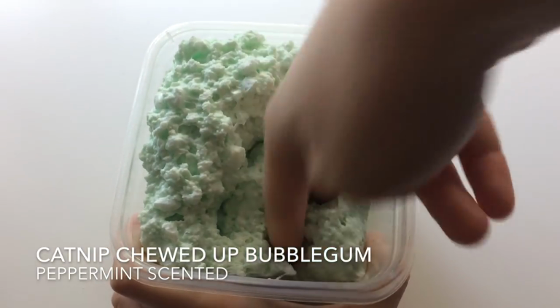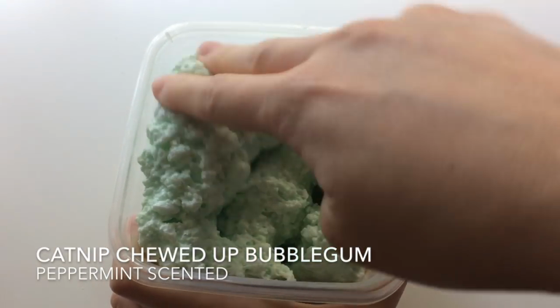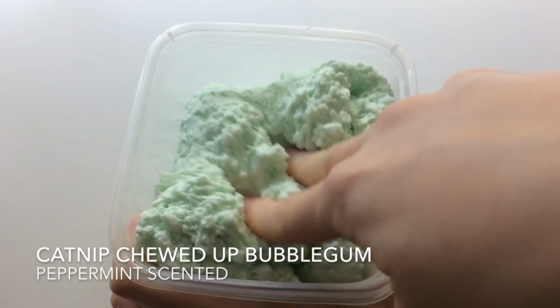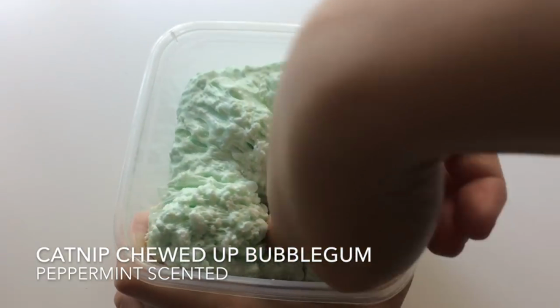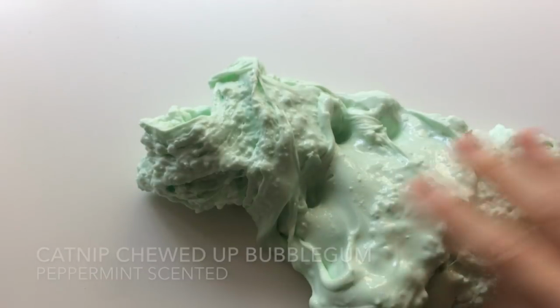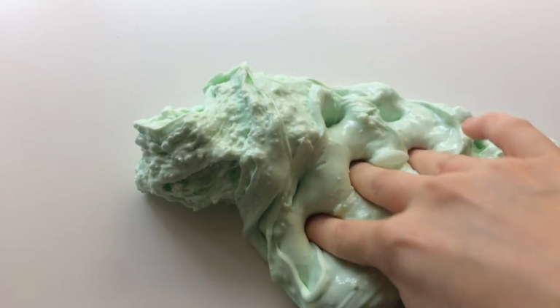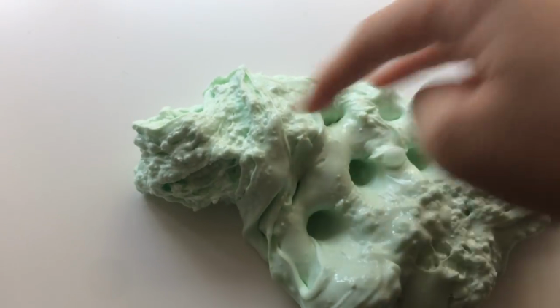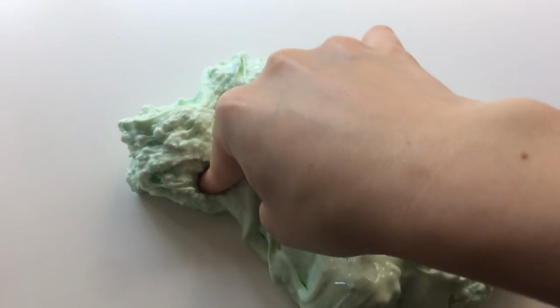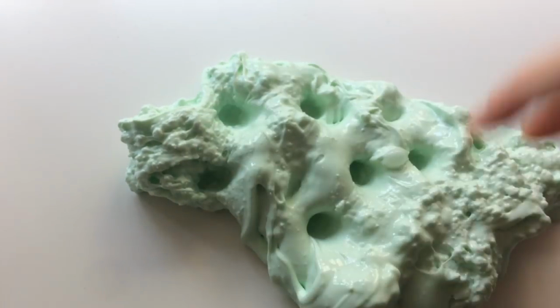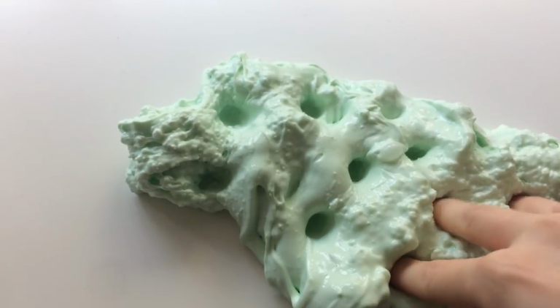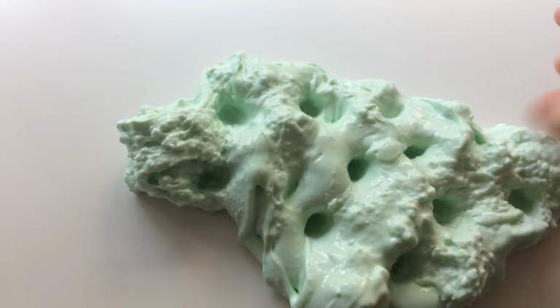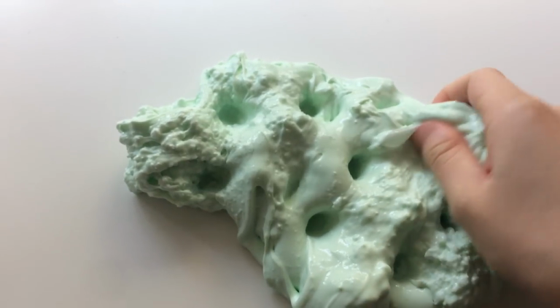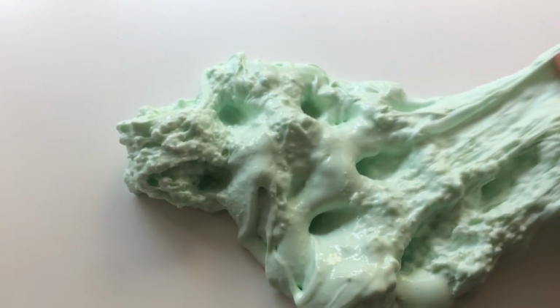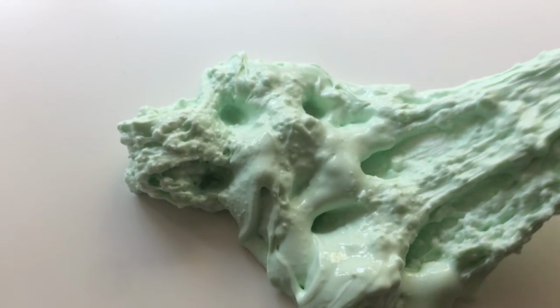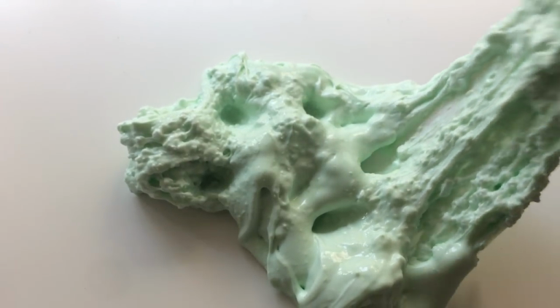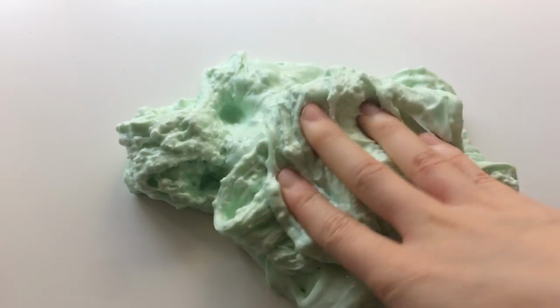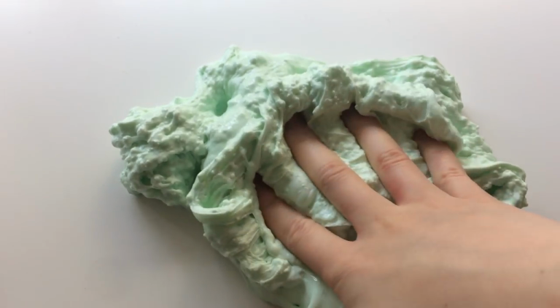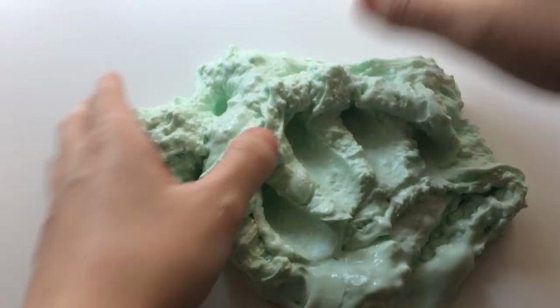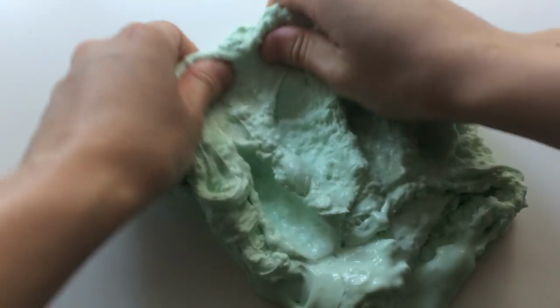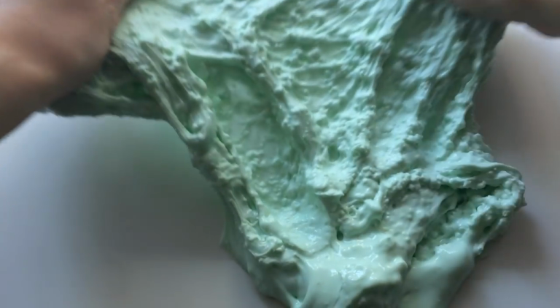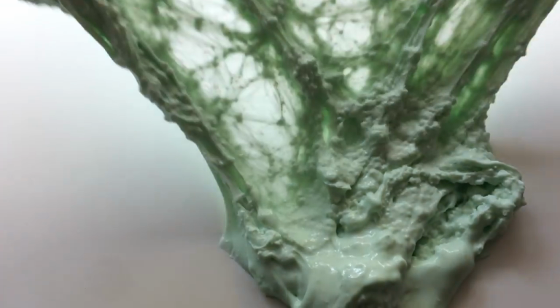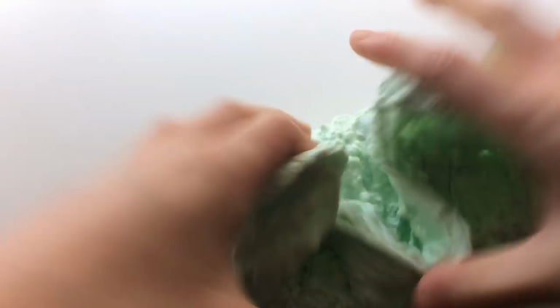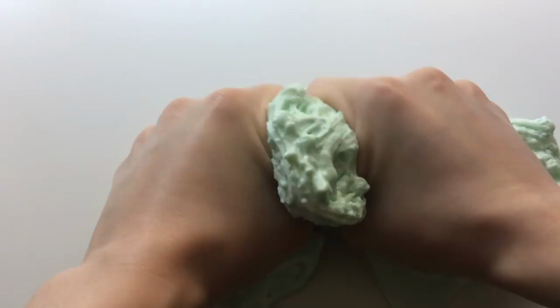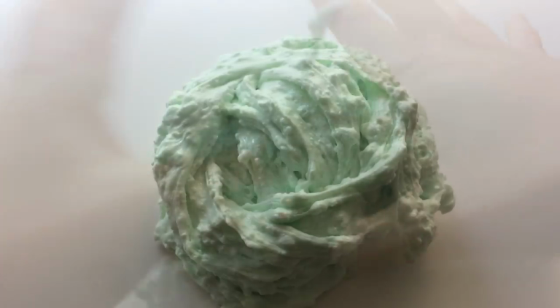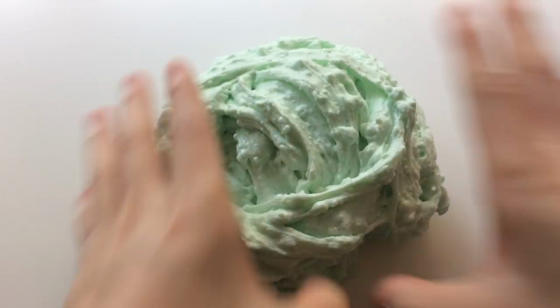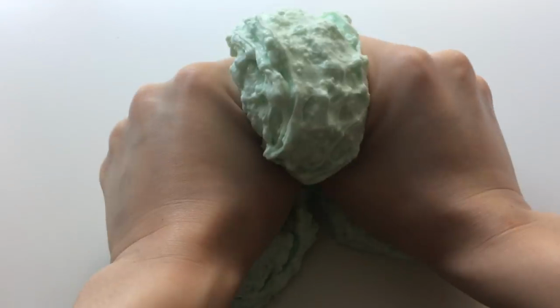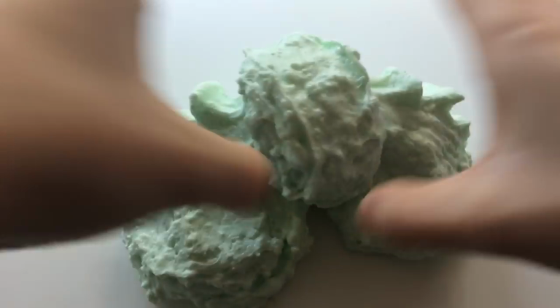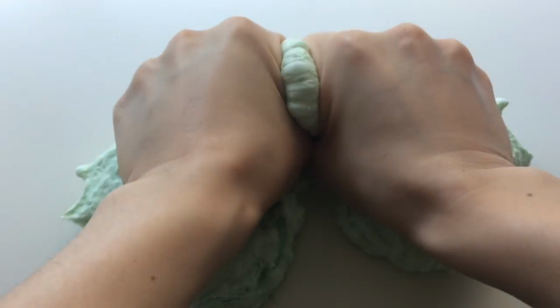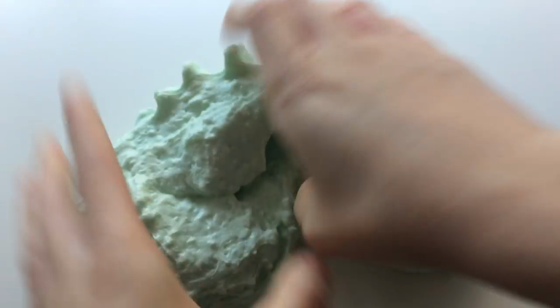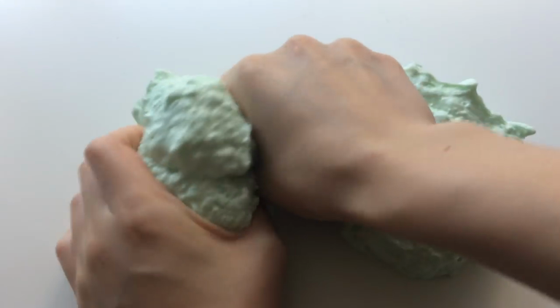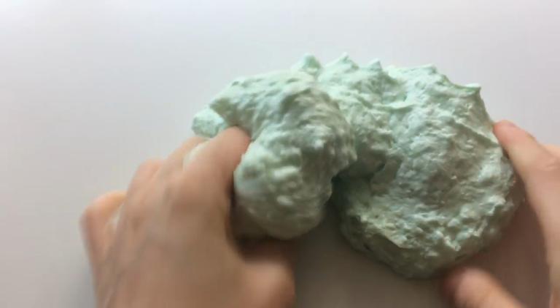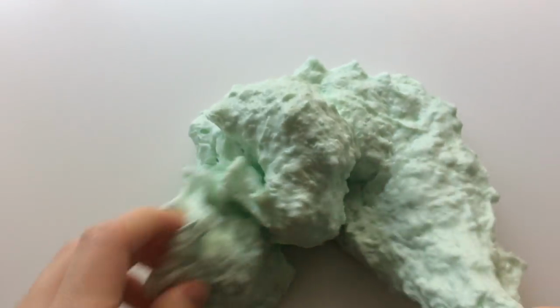I'm also bringing back my Catnip Chewed Up Bubble Gum and it's mint scented because catnip is the cousin of mint. It has a thick mint colored glossy base that has brushed up foam beads in it.